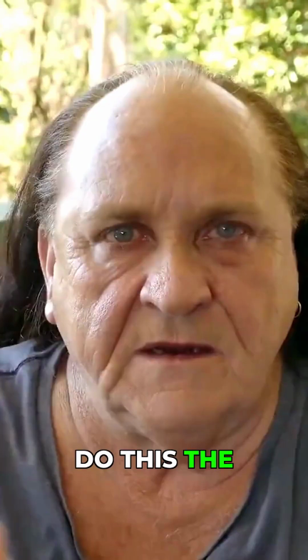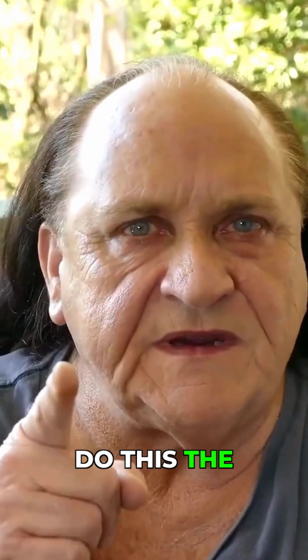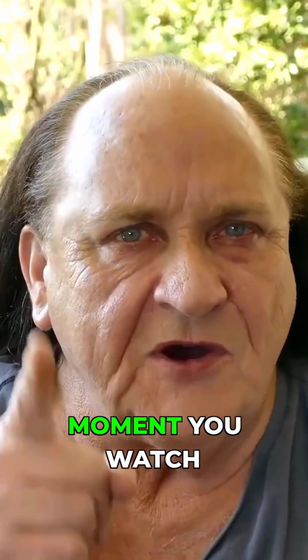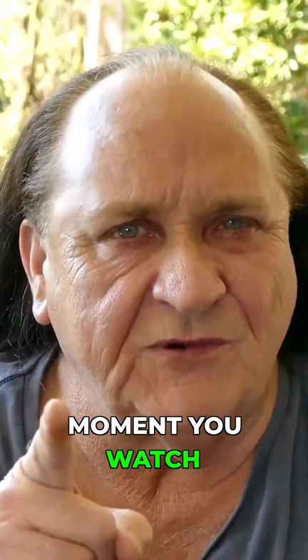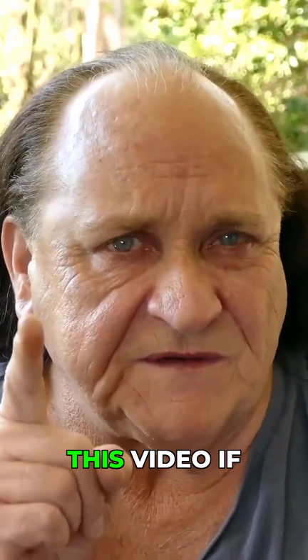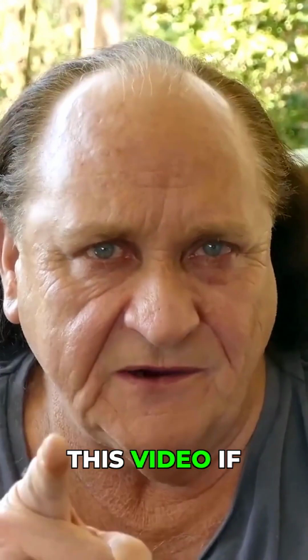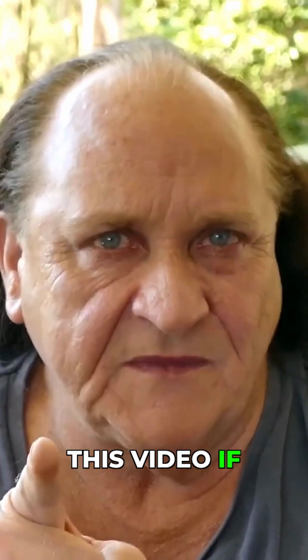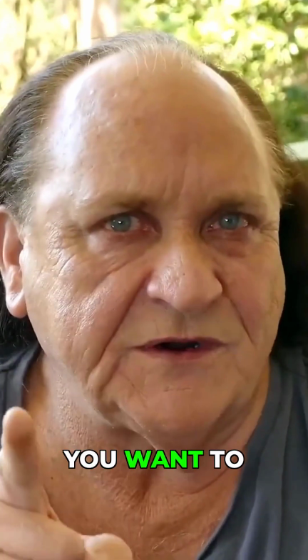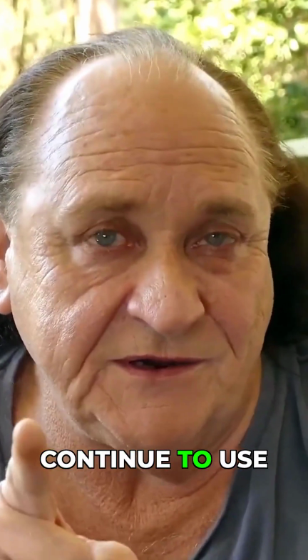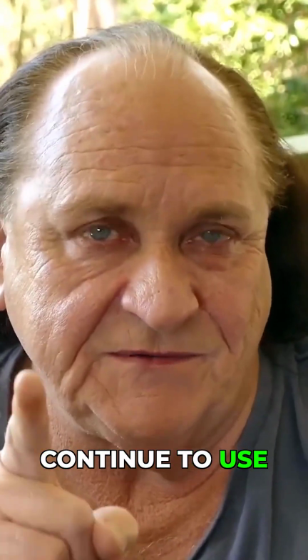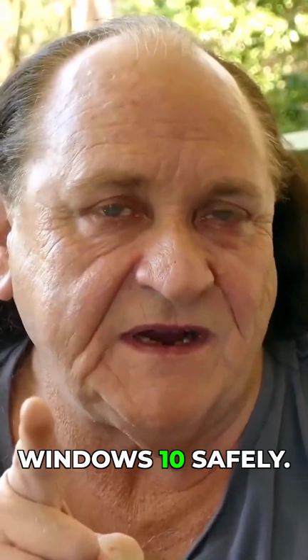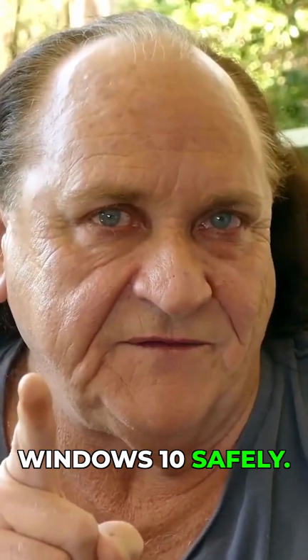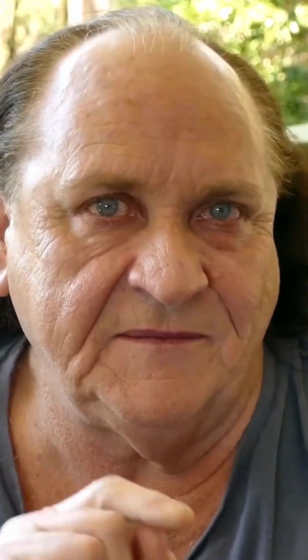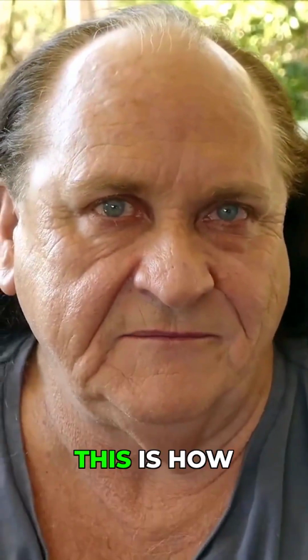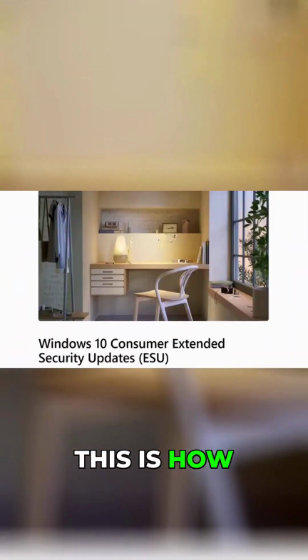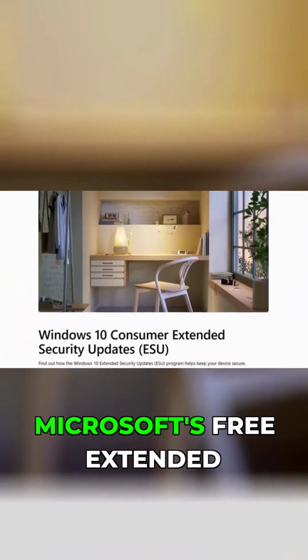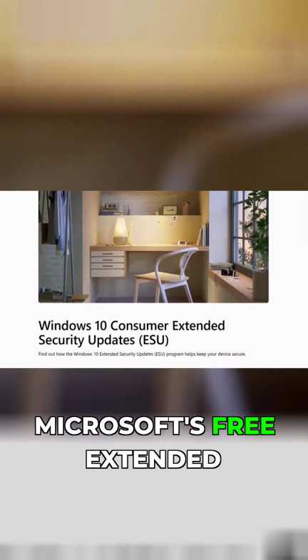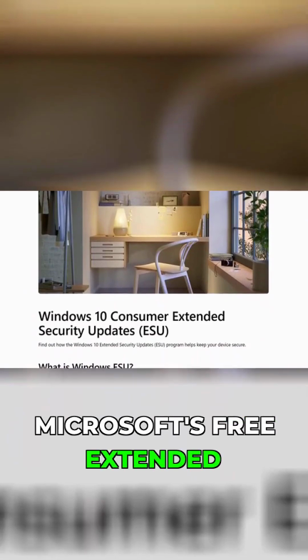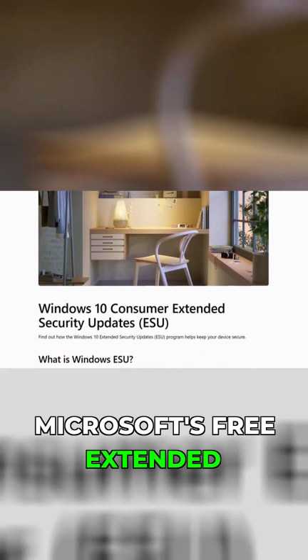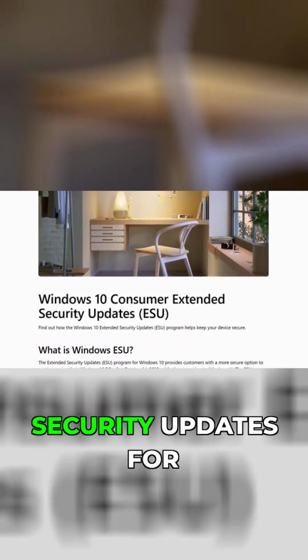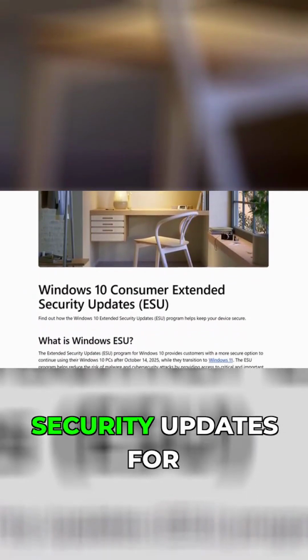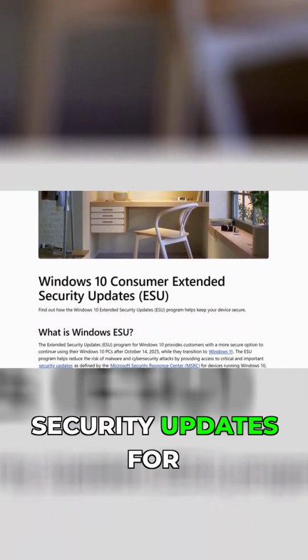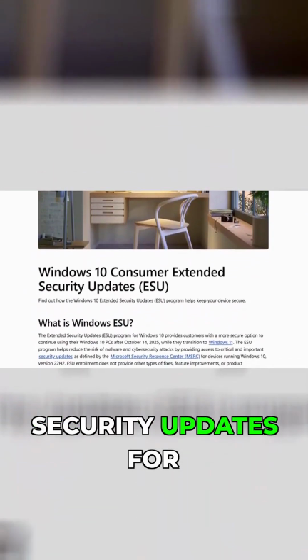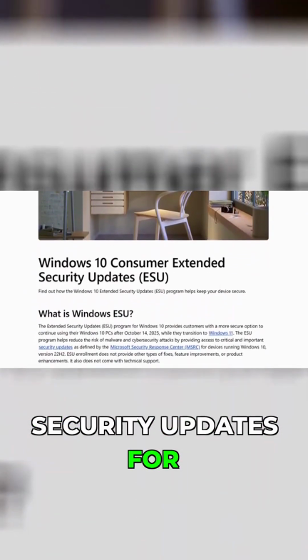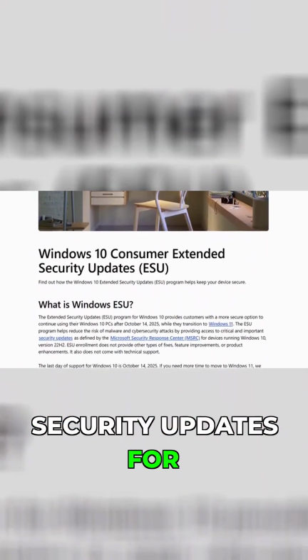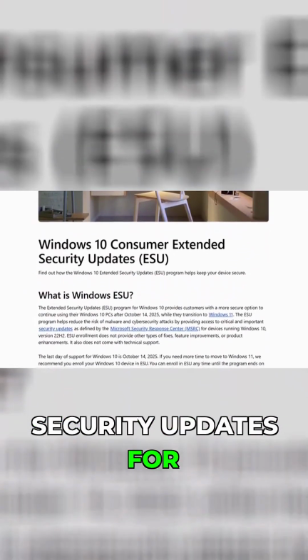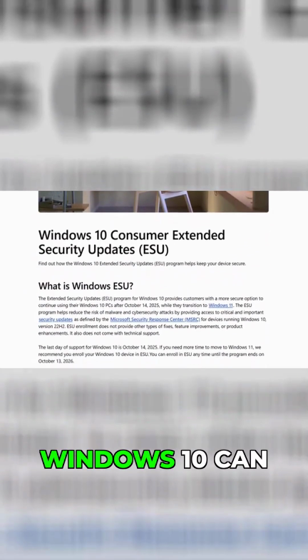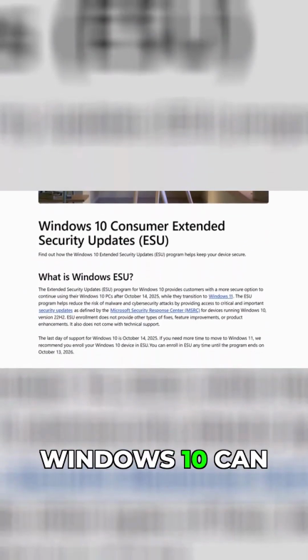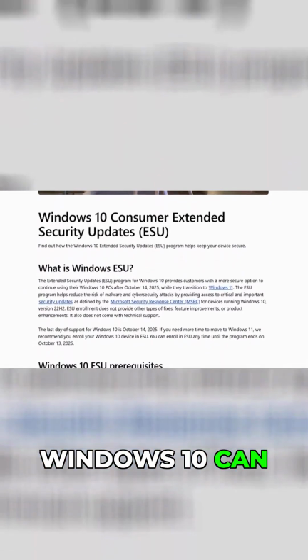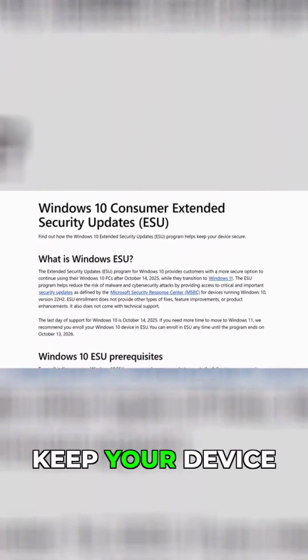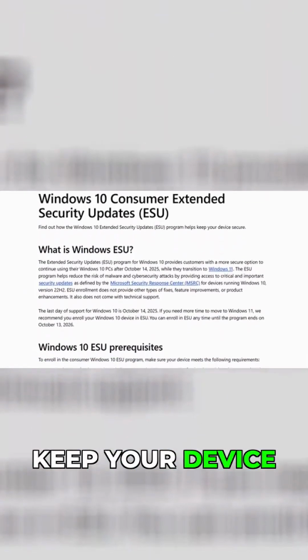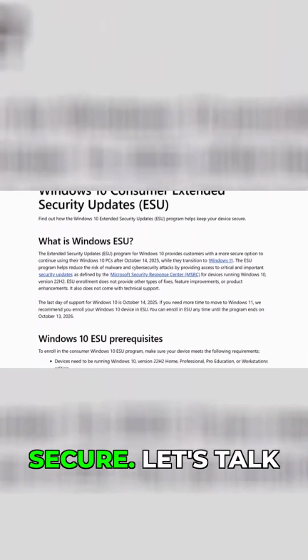Do this the moment you watch this video if you want to continue to use Windows 10 safely. This is how Microsoft's free Extended Security Updates for Windows 10 can keep your device secure.